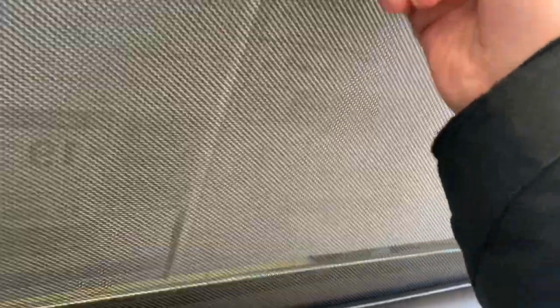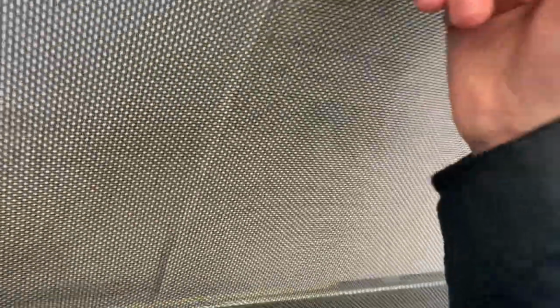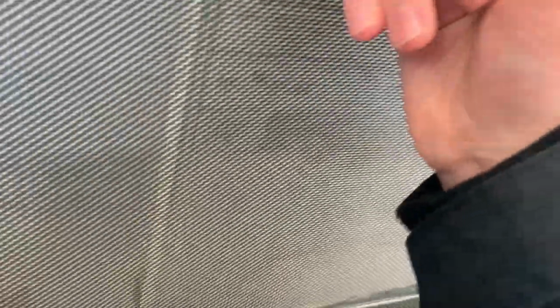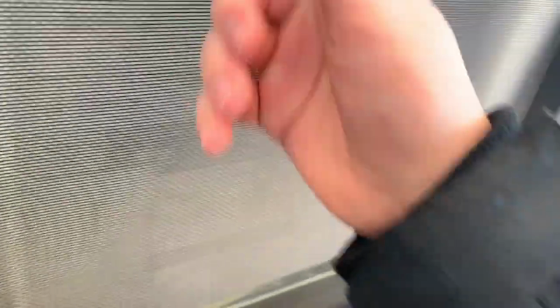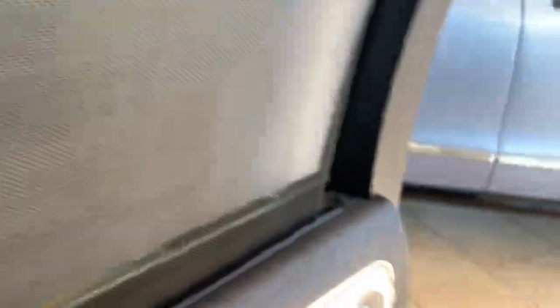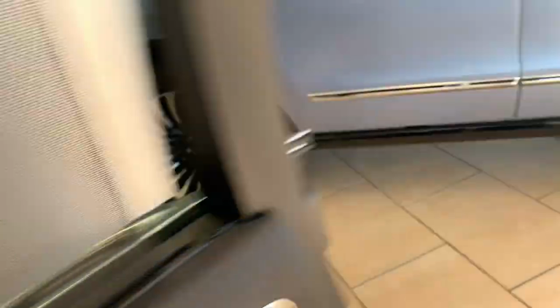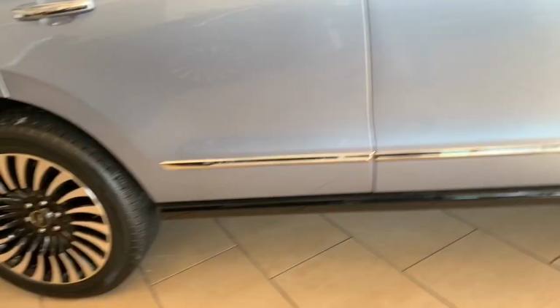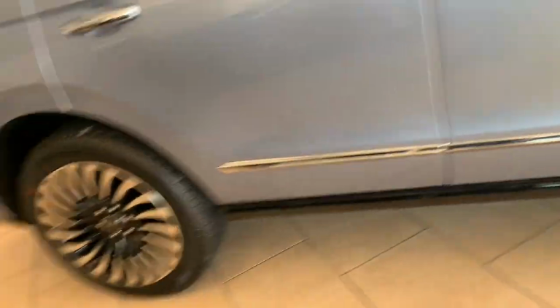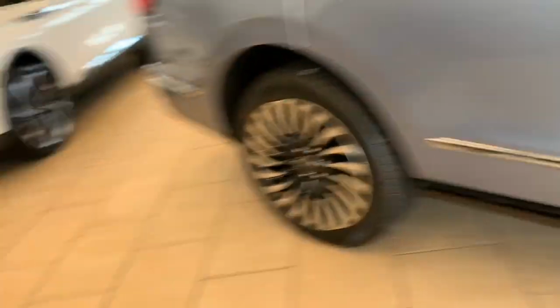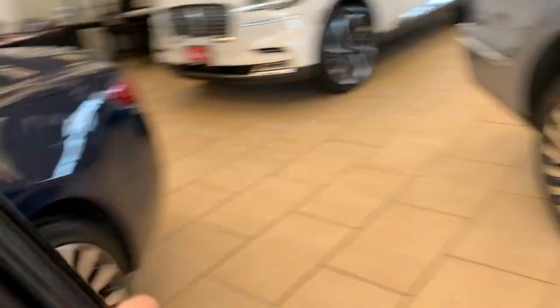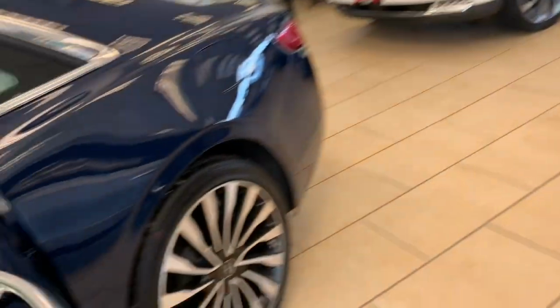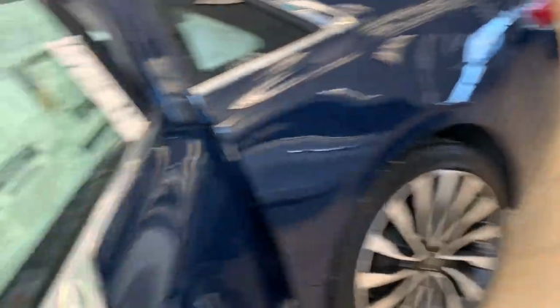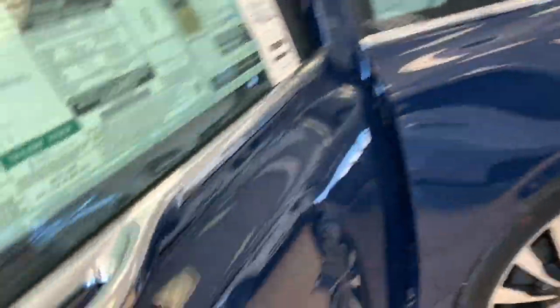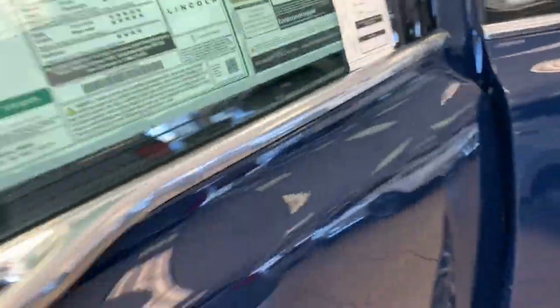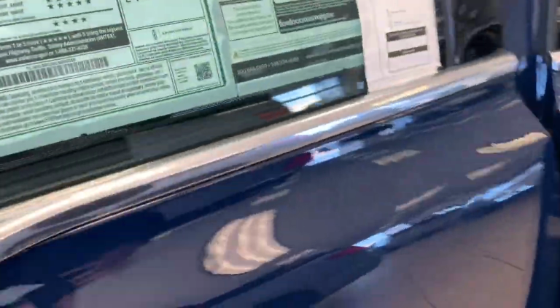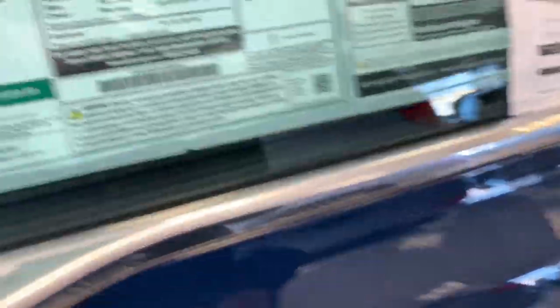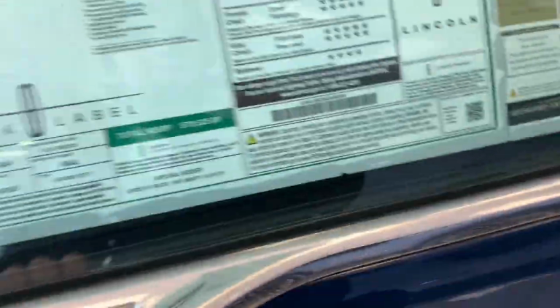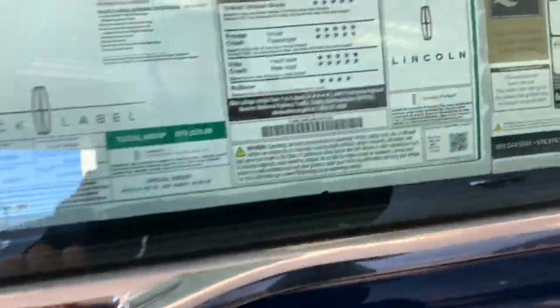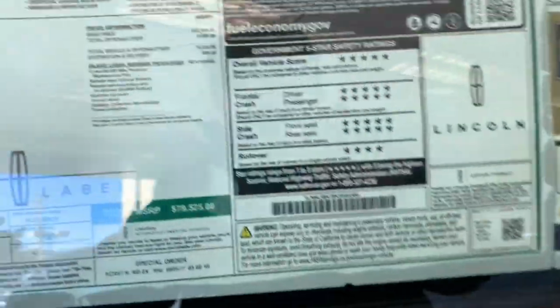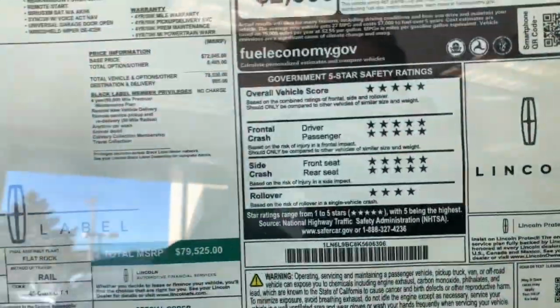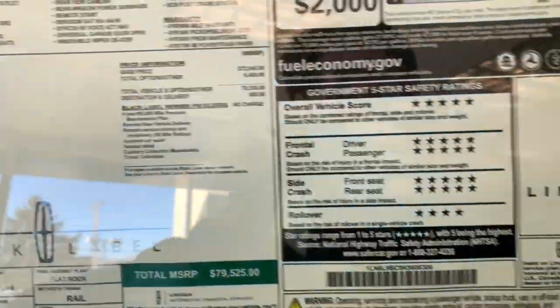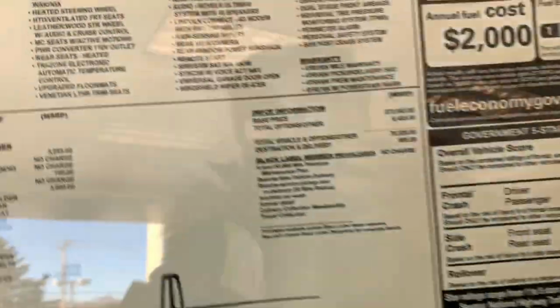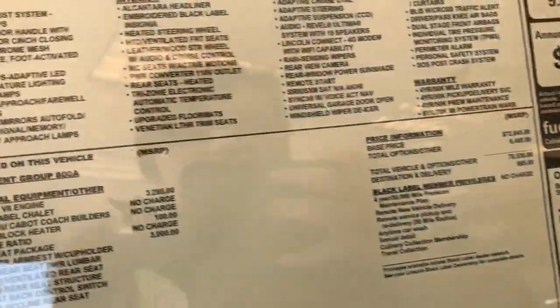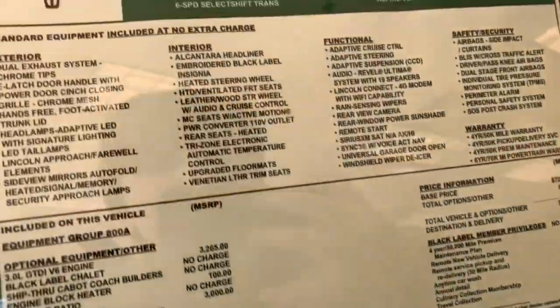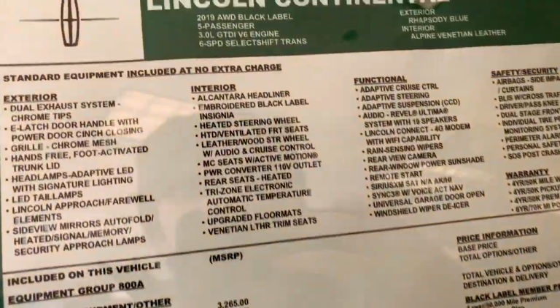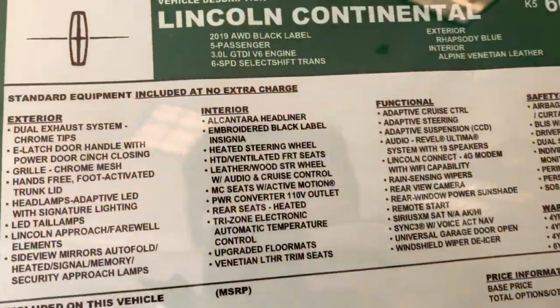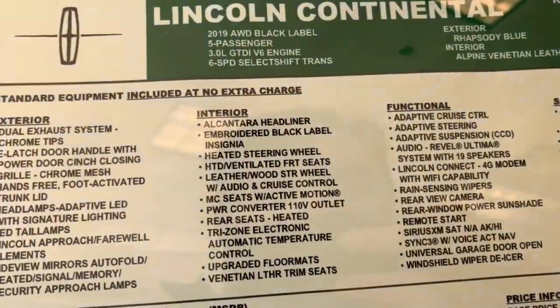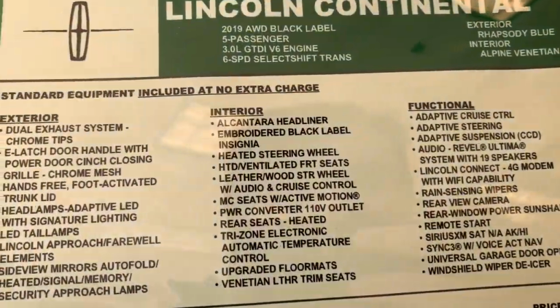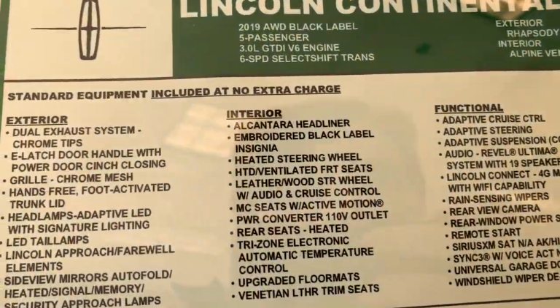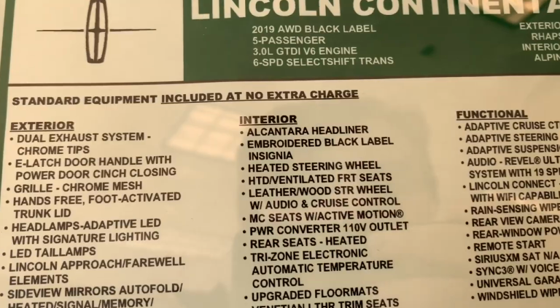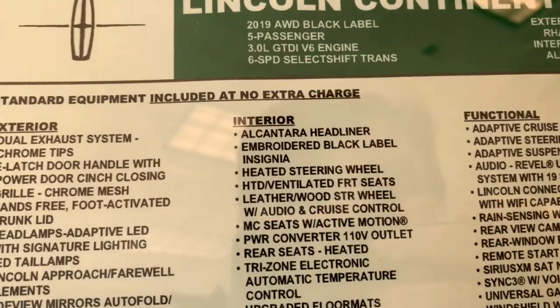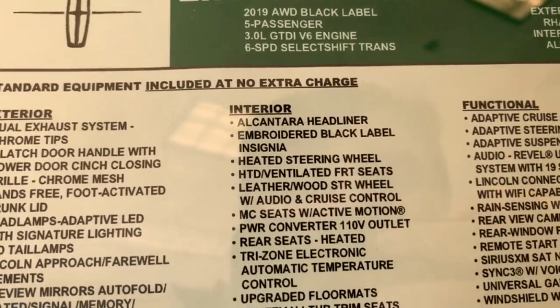Let's check out the price sticker on this thing. So this thing is a Black Label five-passenger.